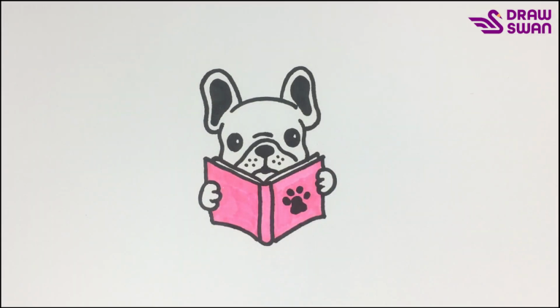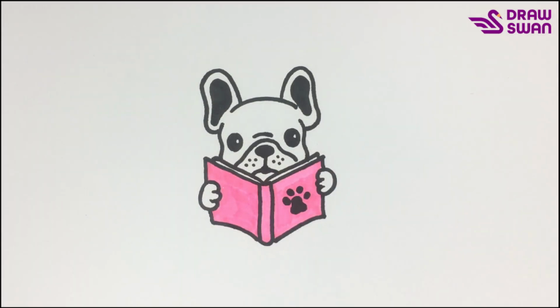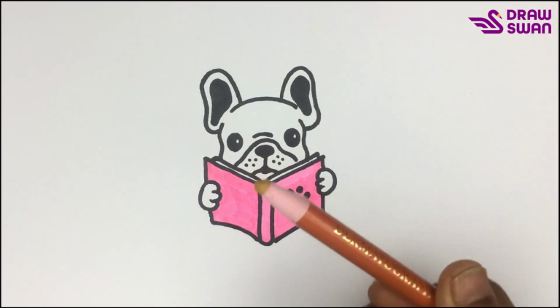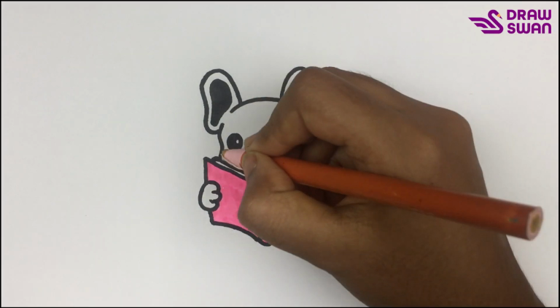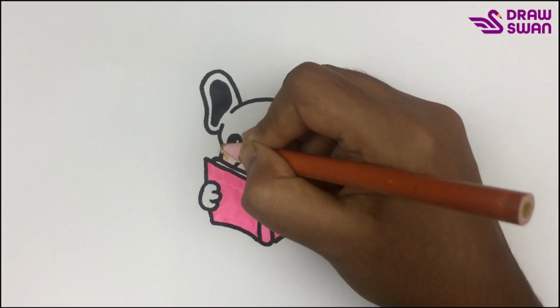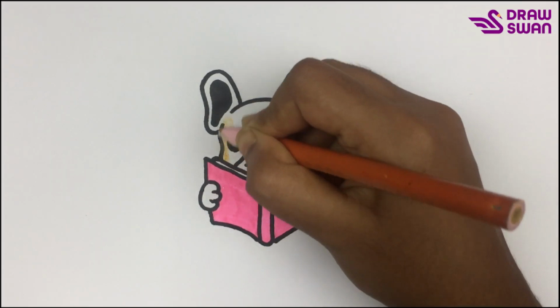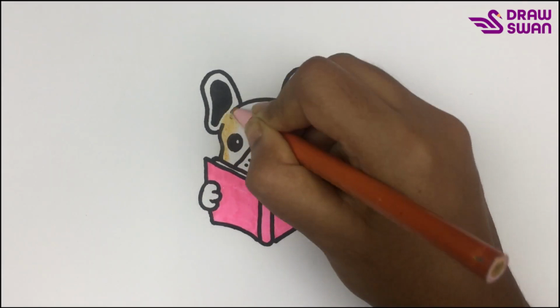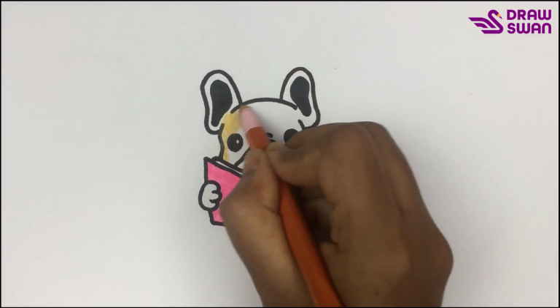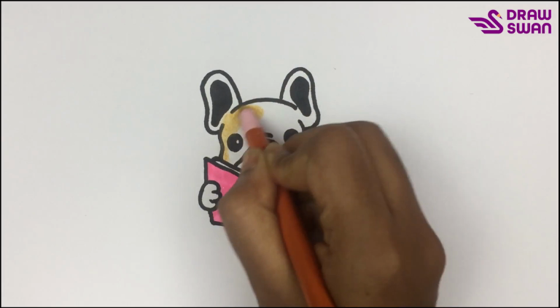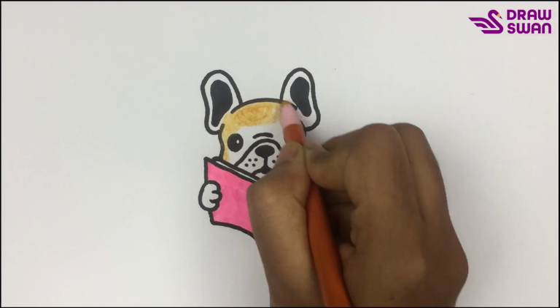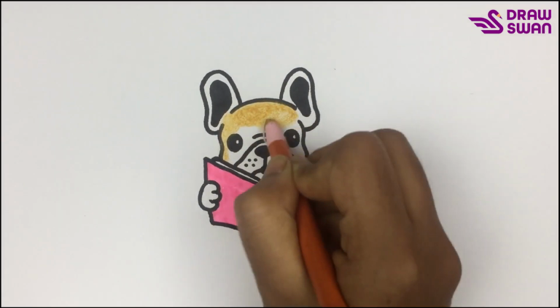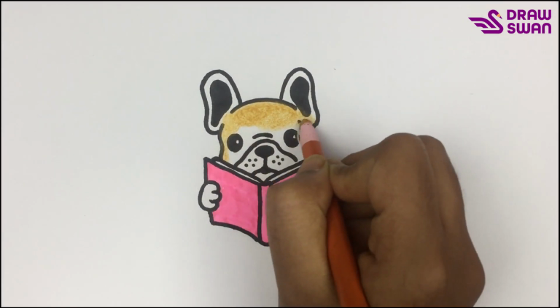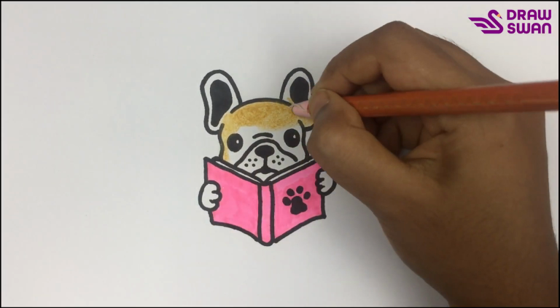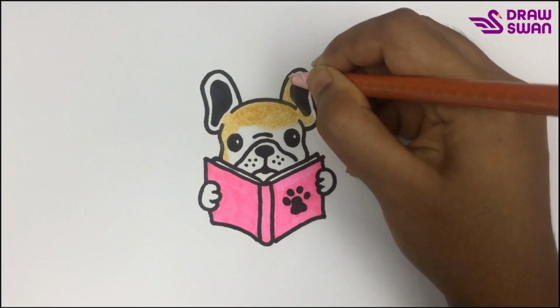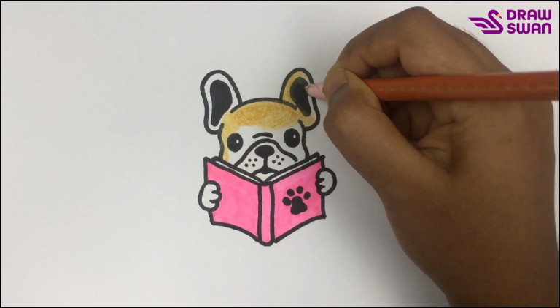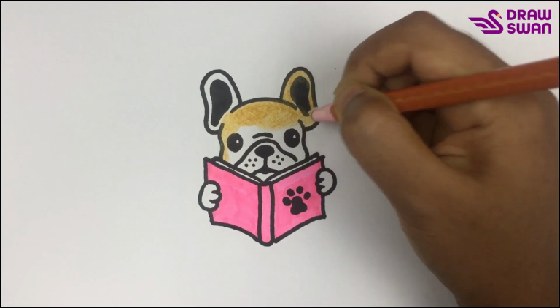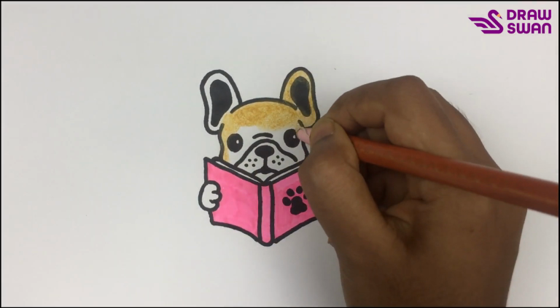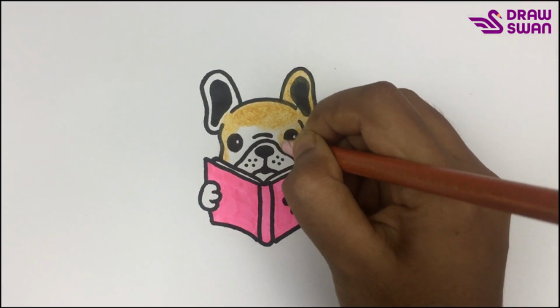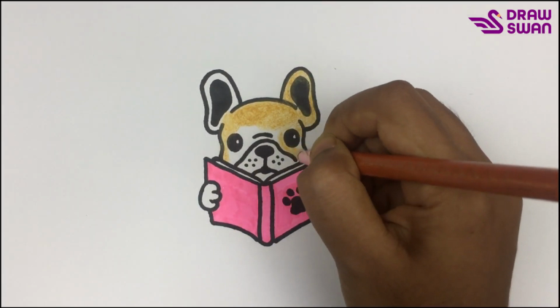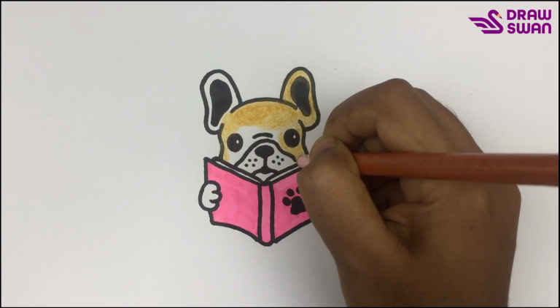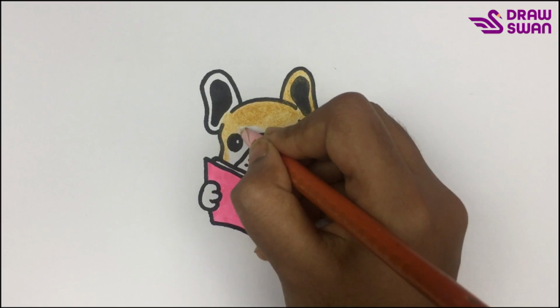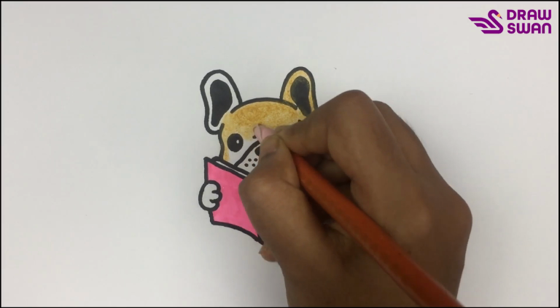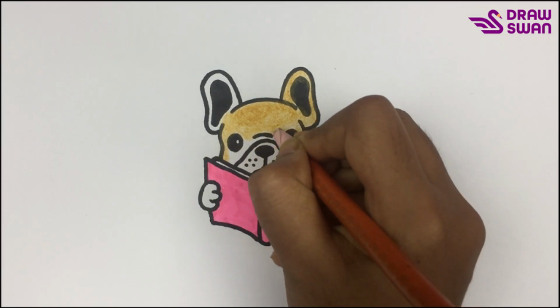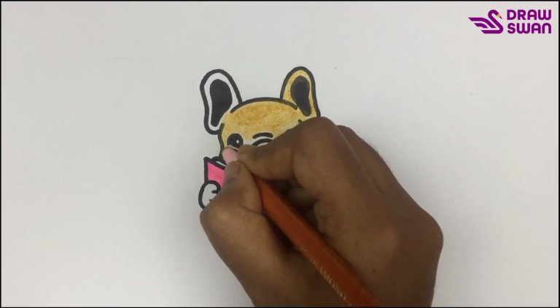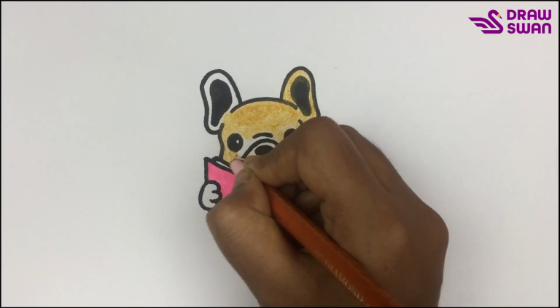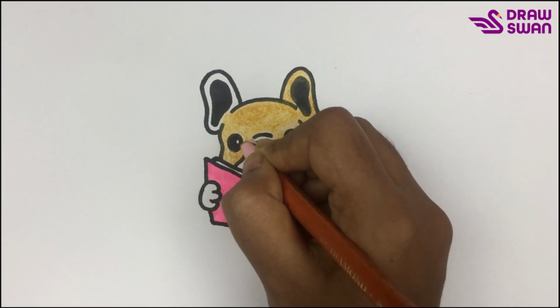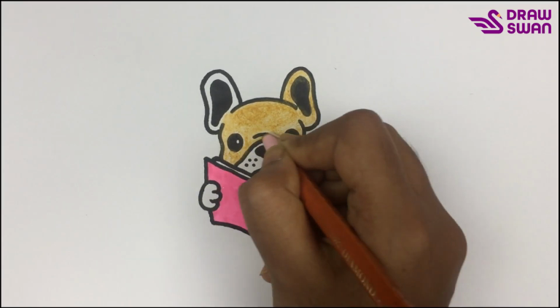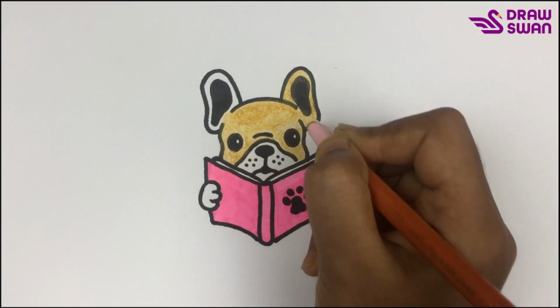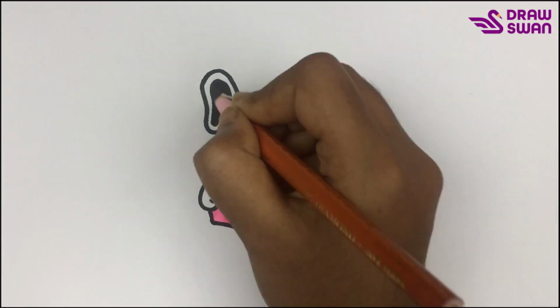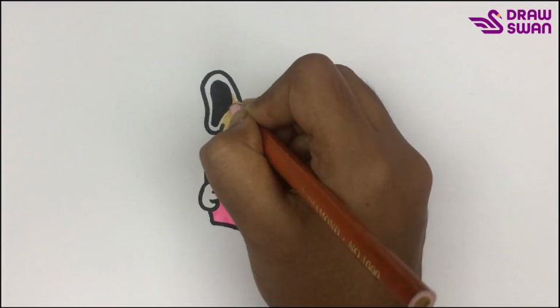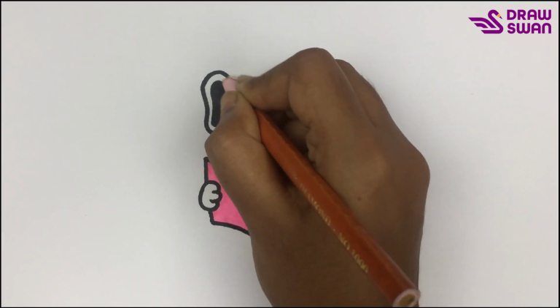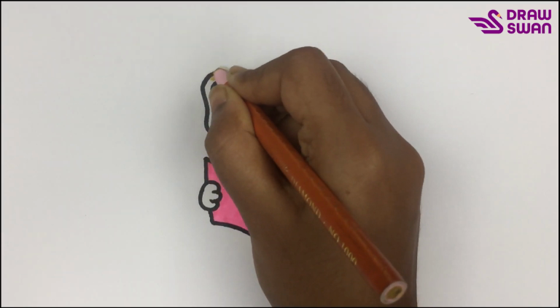Now I'm using a yellow-orange colored pencil to color the dog. I will color all over its body except its nose and mouth area.